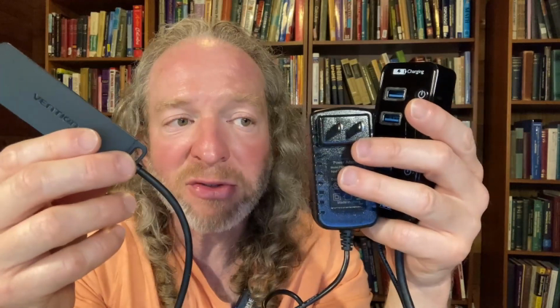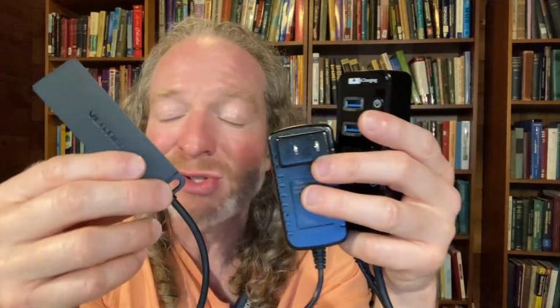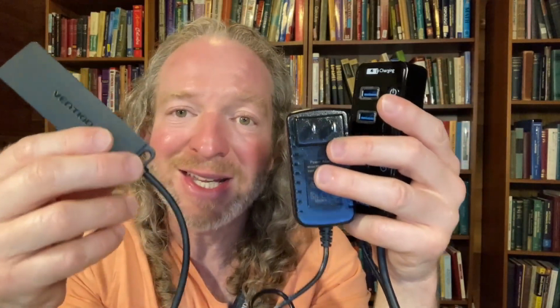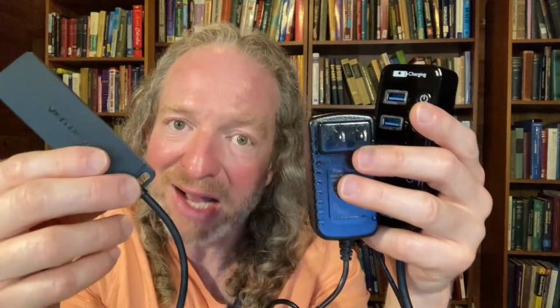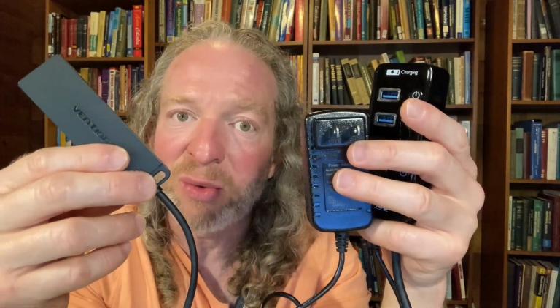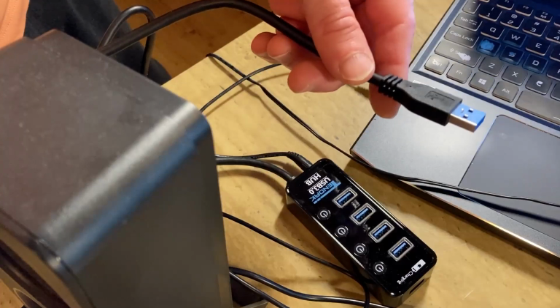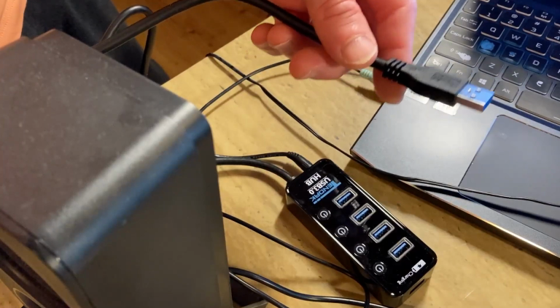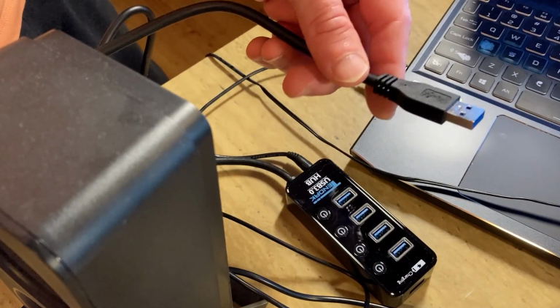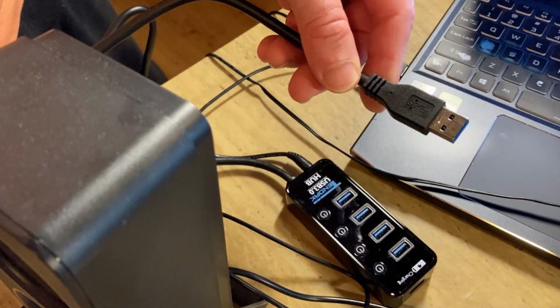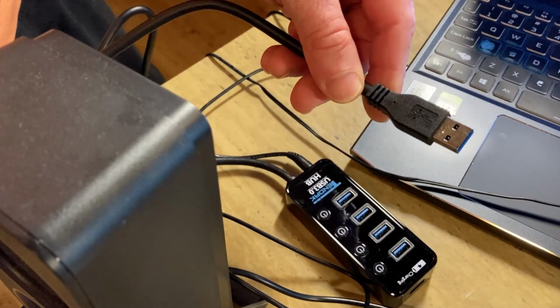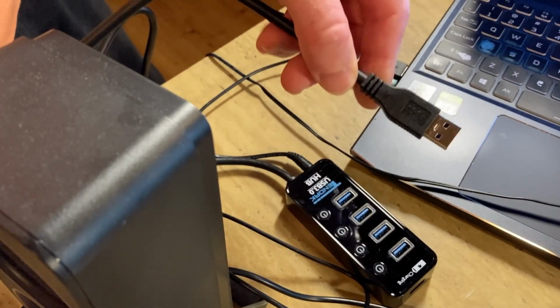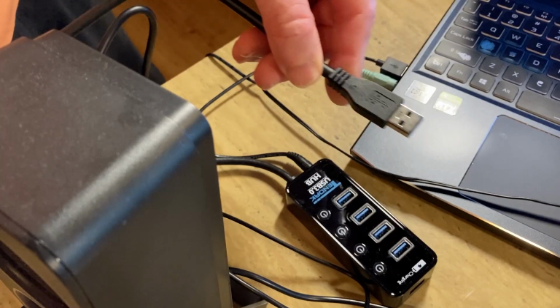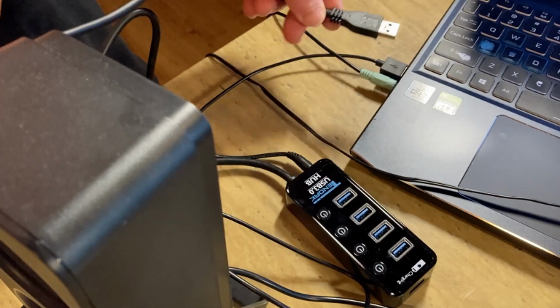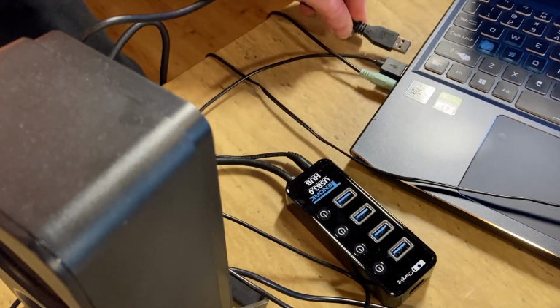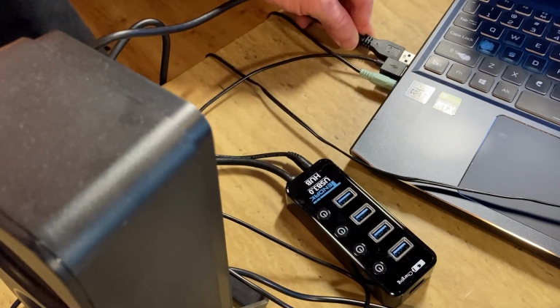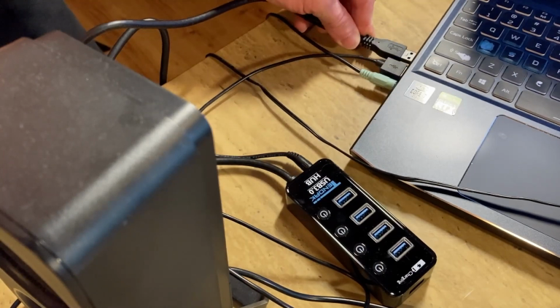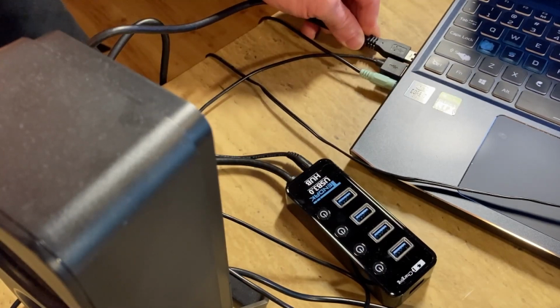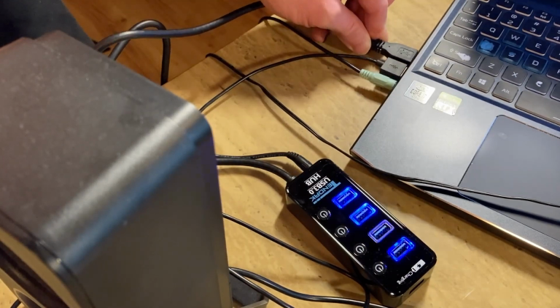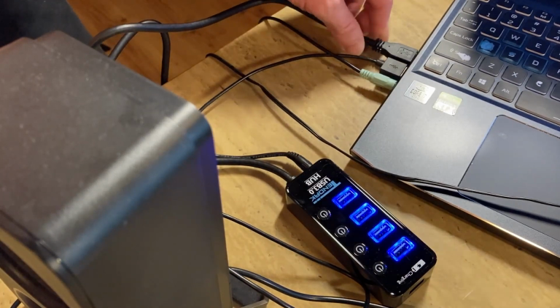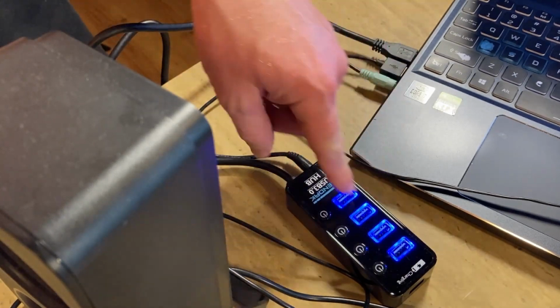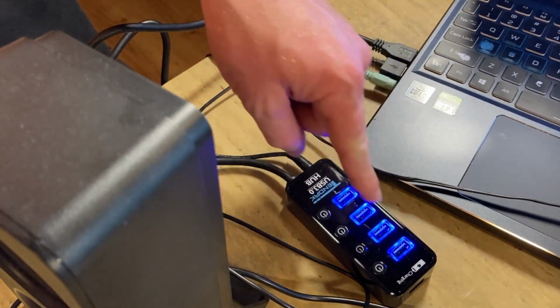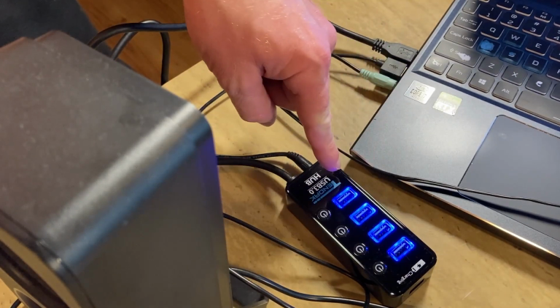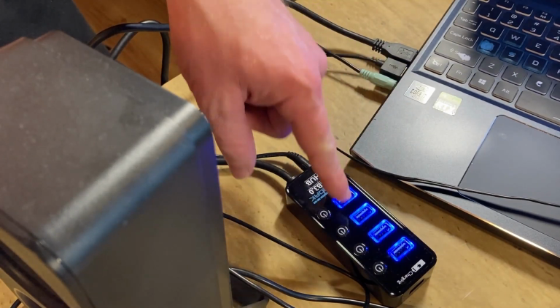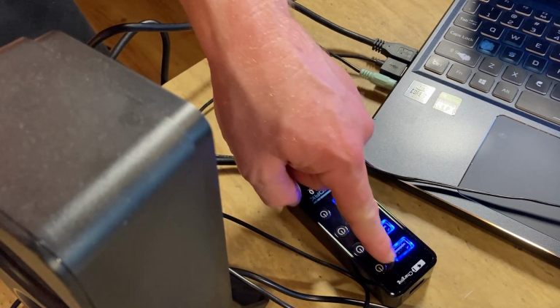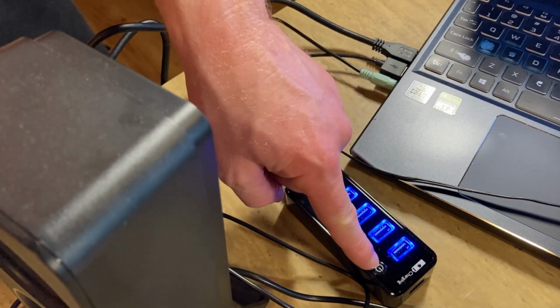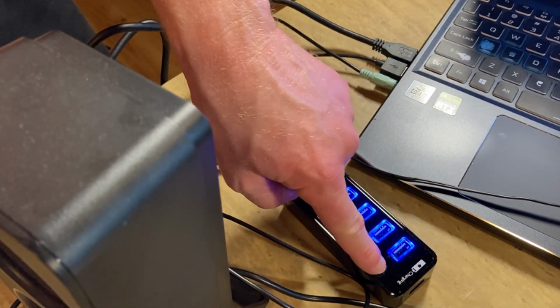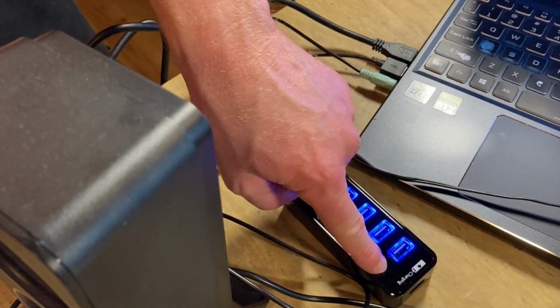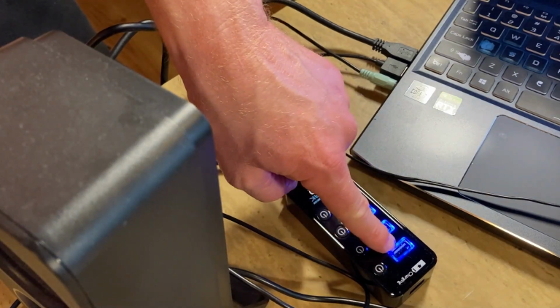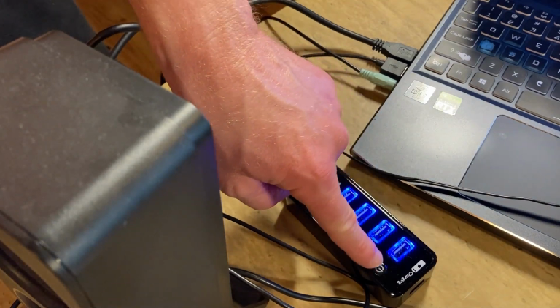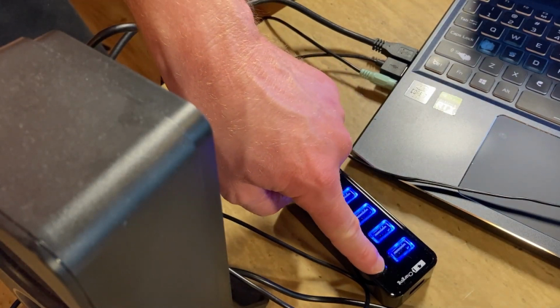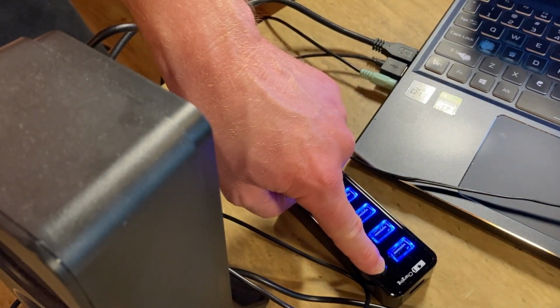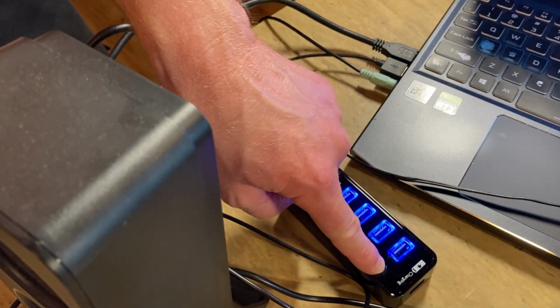Let me plug both in so you can see exactly how they work. Starting with the 10DAC — plugging it in via USB into my laptop. Look what happens: everything lights up. You can see these buttons; if I press this button it's supposed to disable the USB.